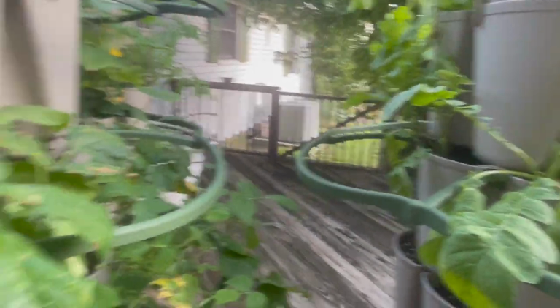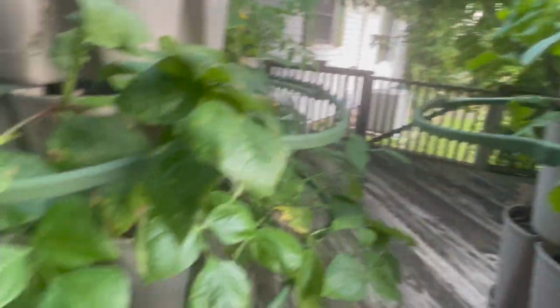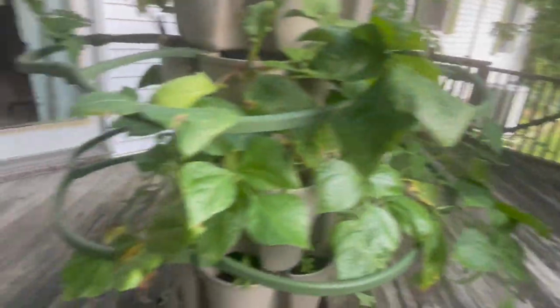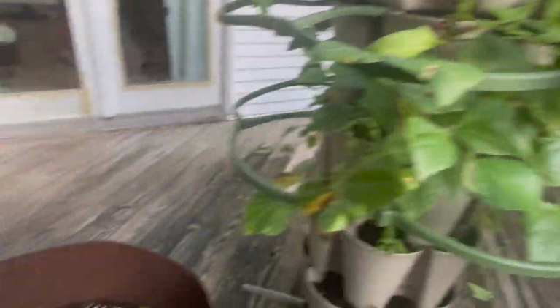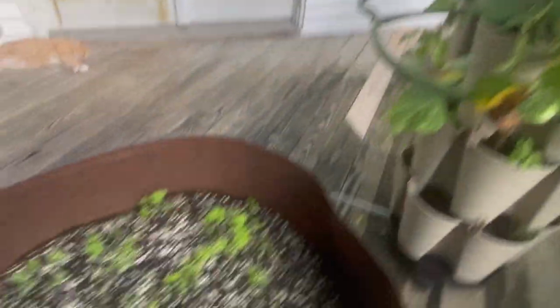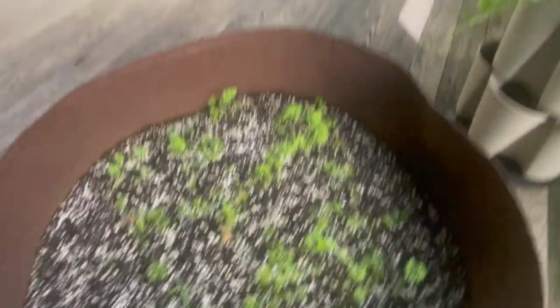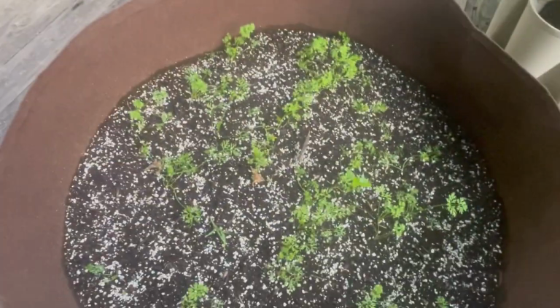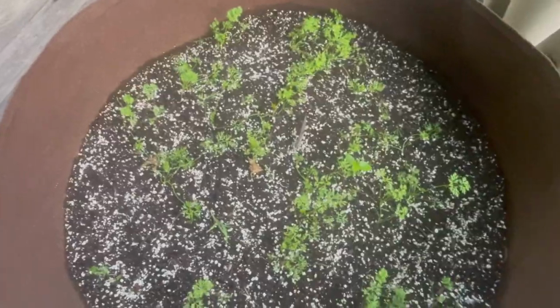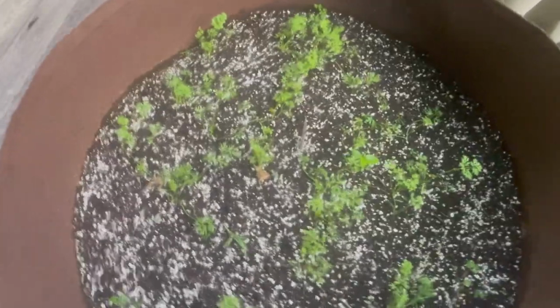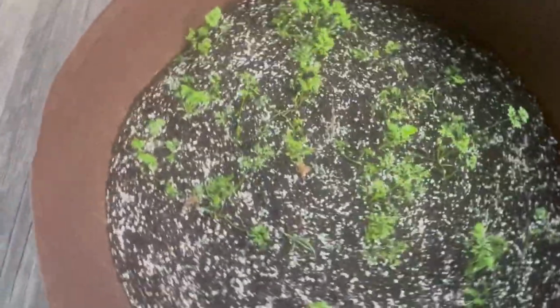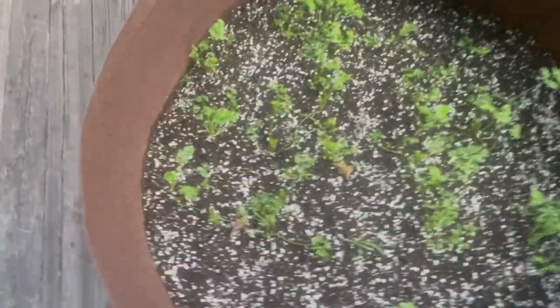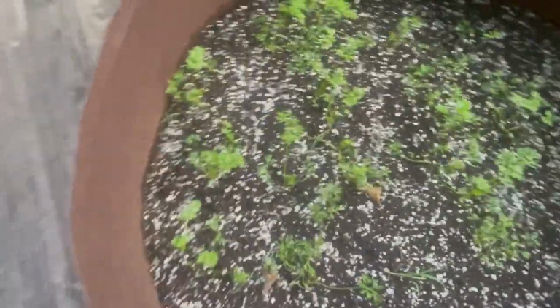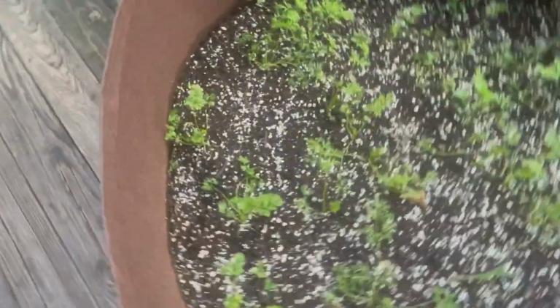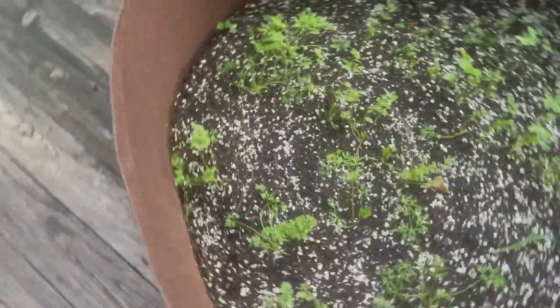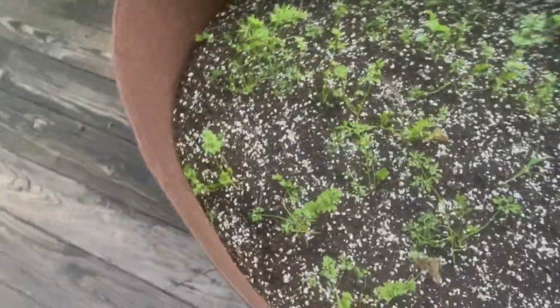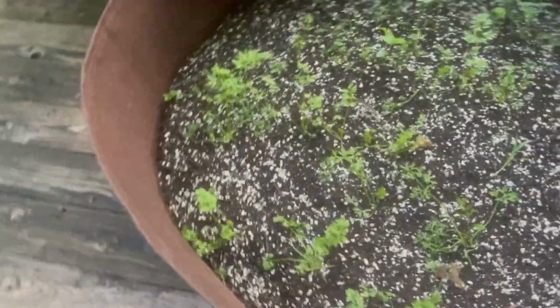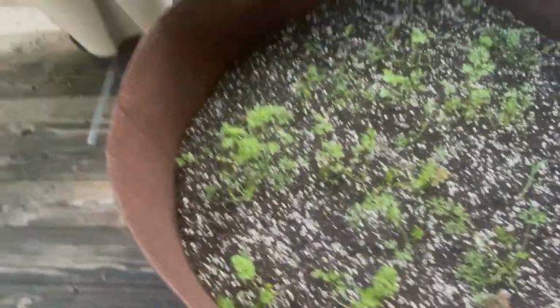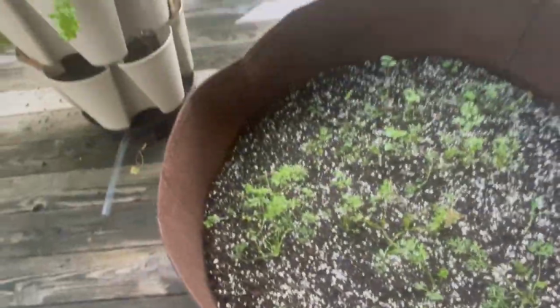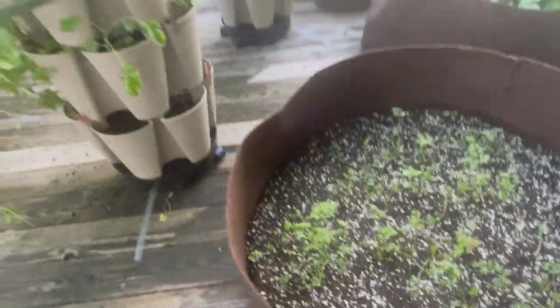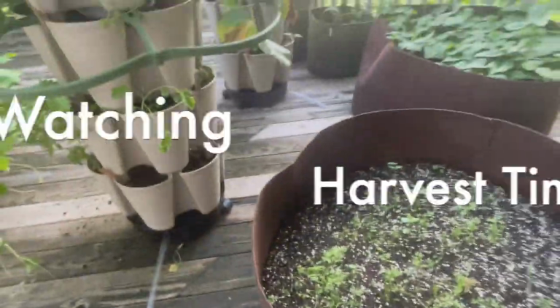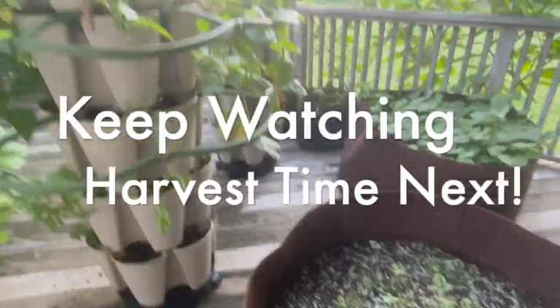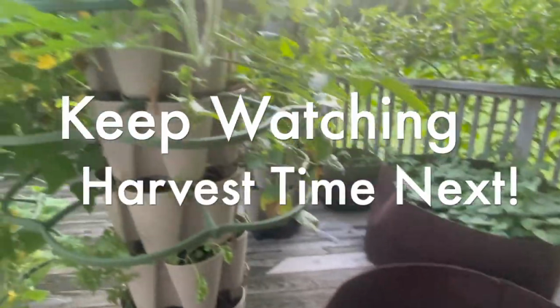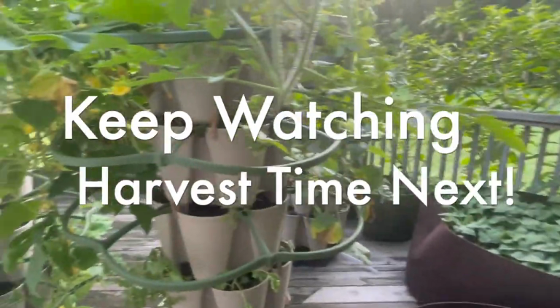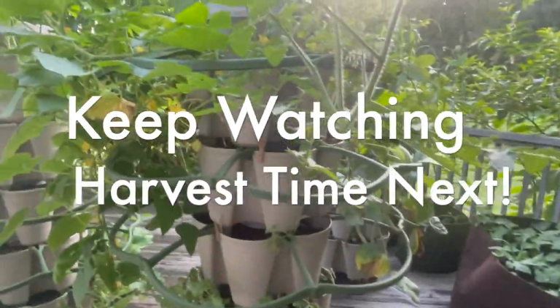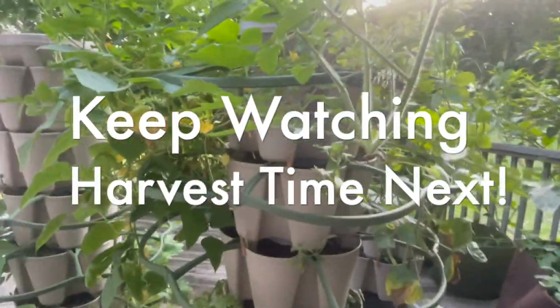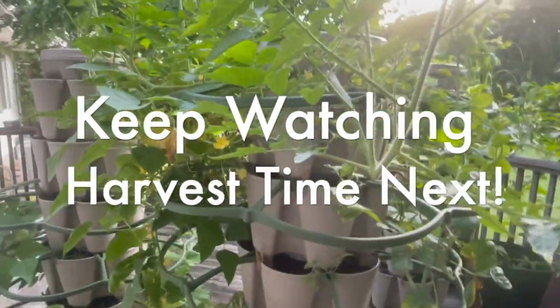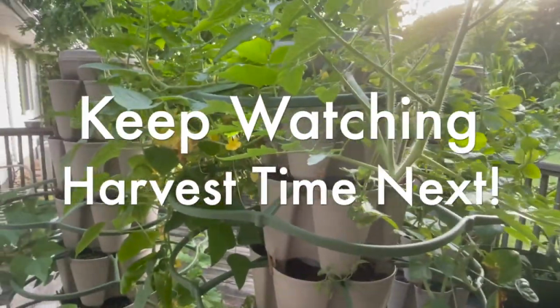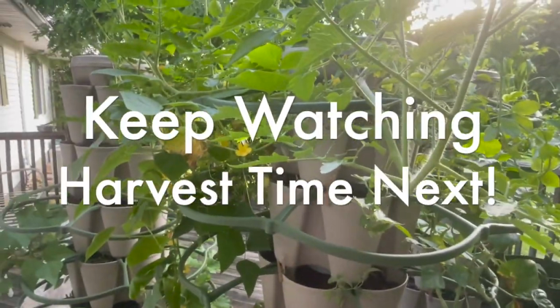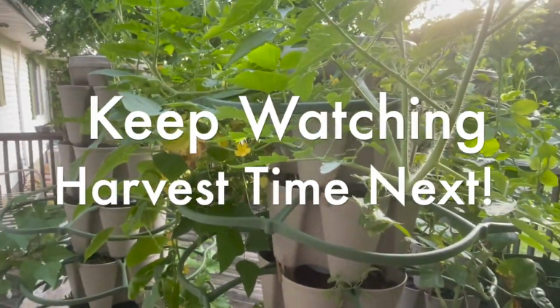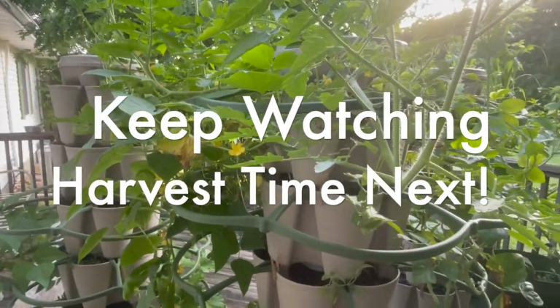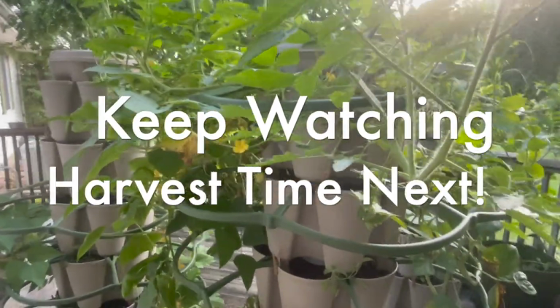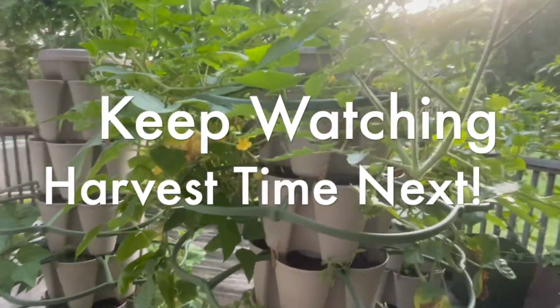We are first-timers as we said. We have our carrot patch here and we've got a lot of great growth going on in here, so can't wait to have some fresh carrots. Happy growing everybody — we'll see you in the next update.